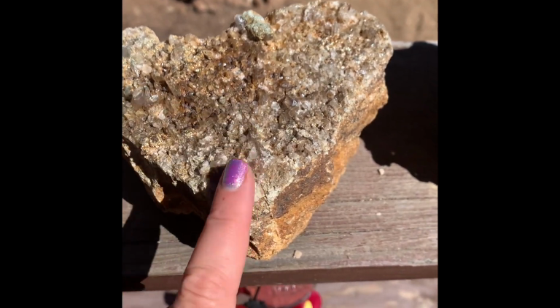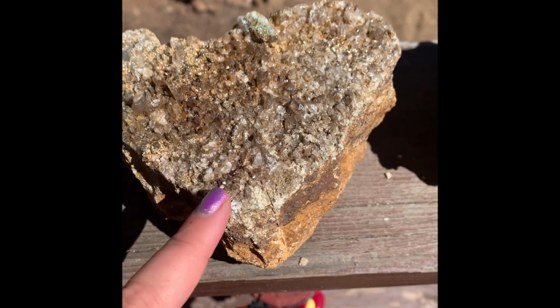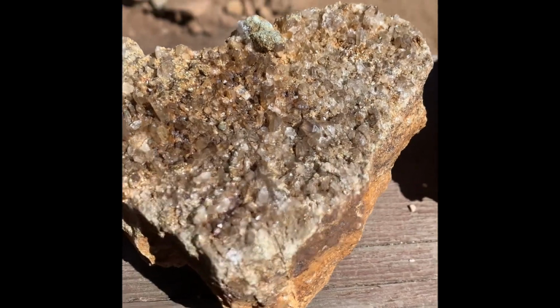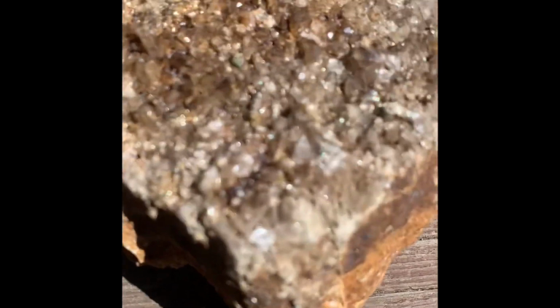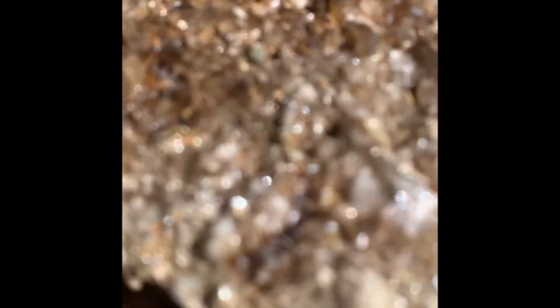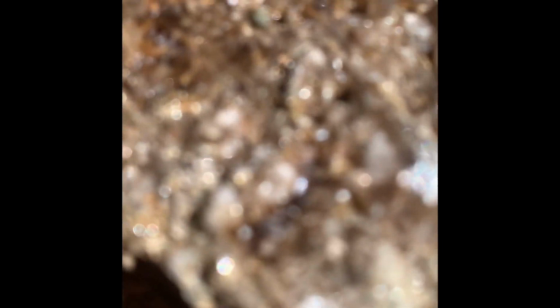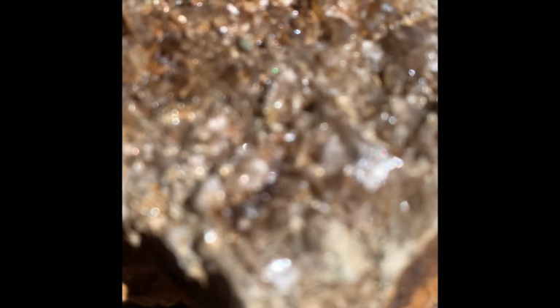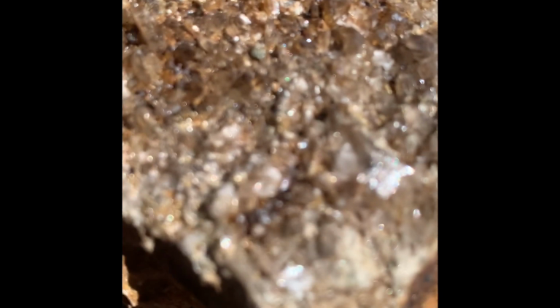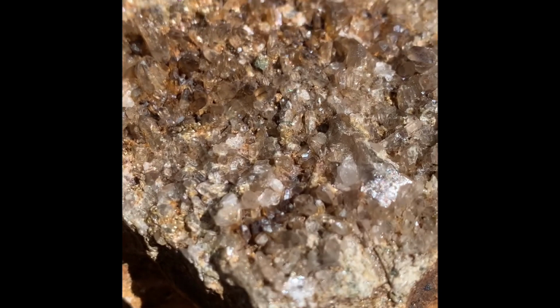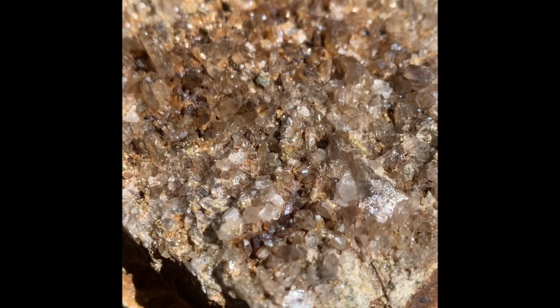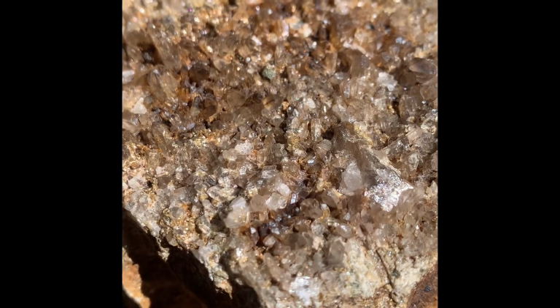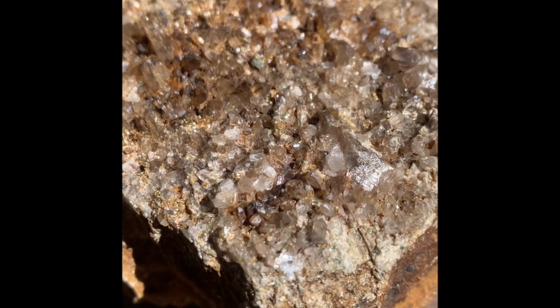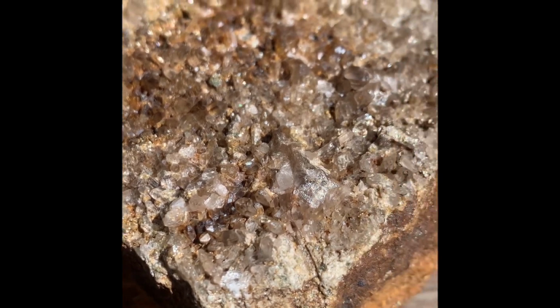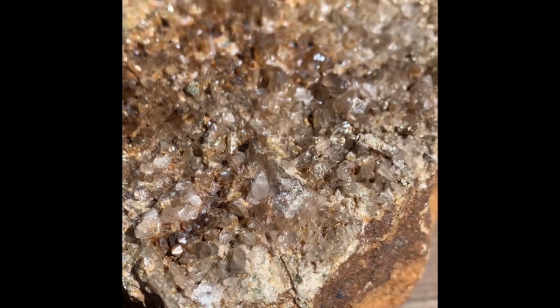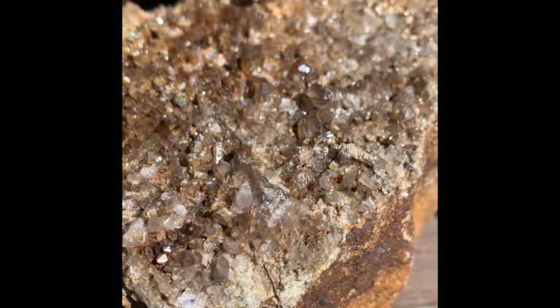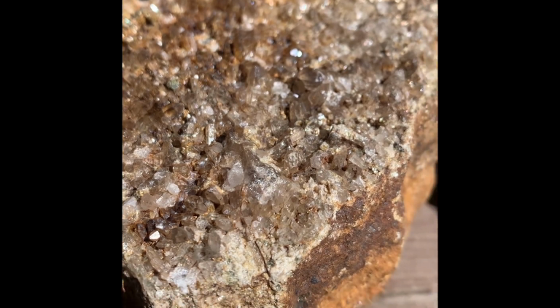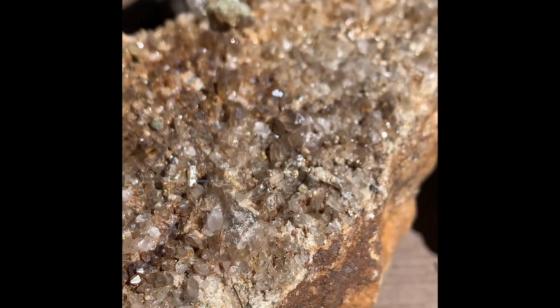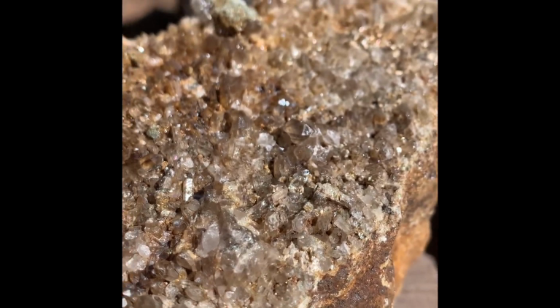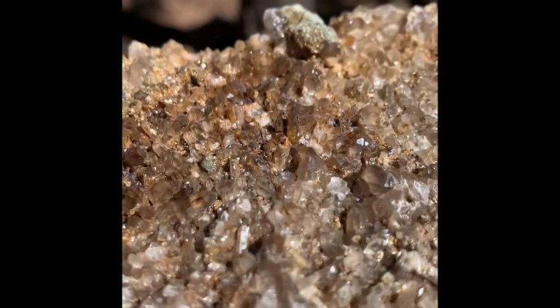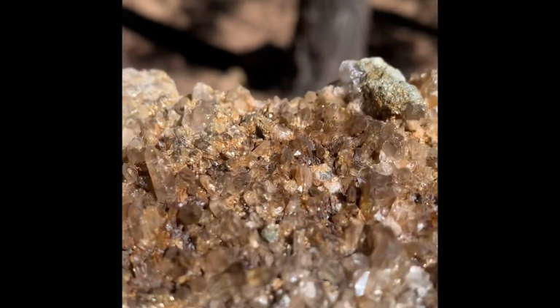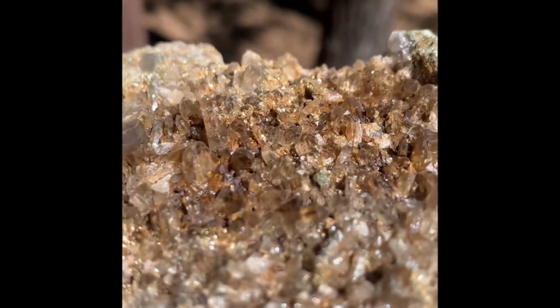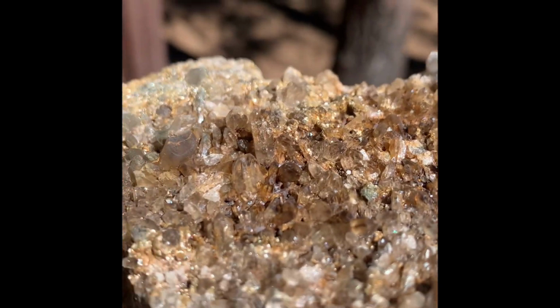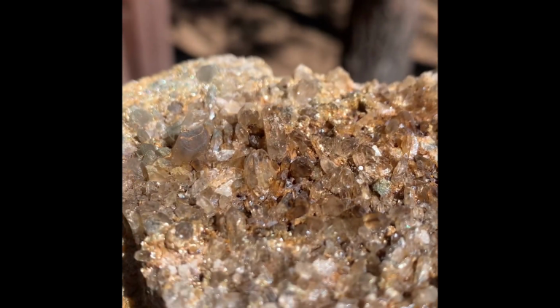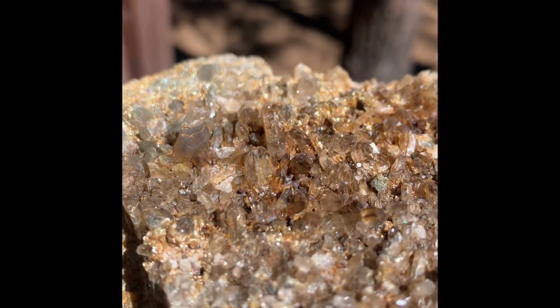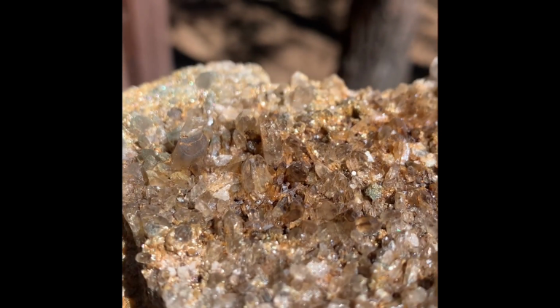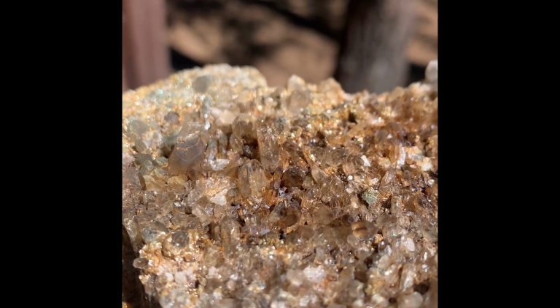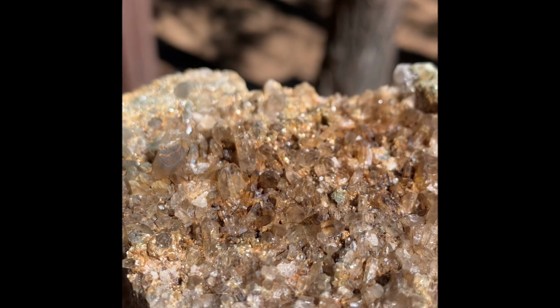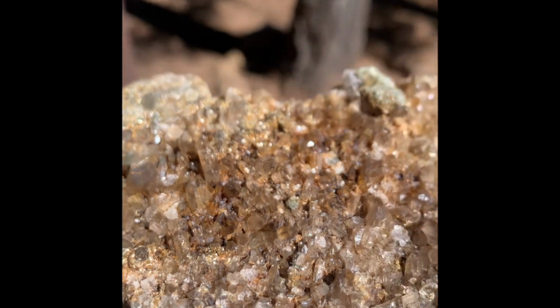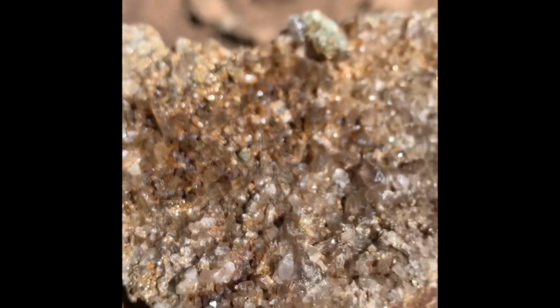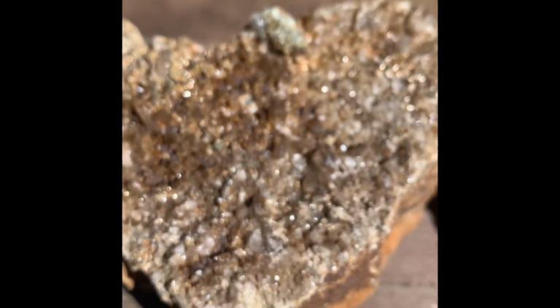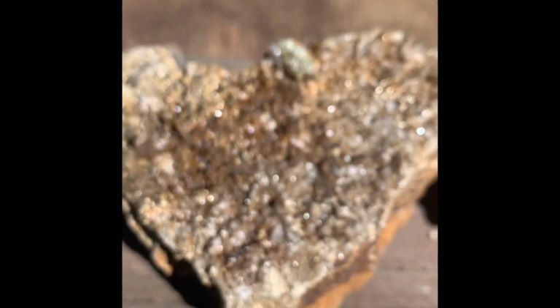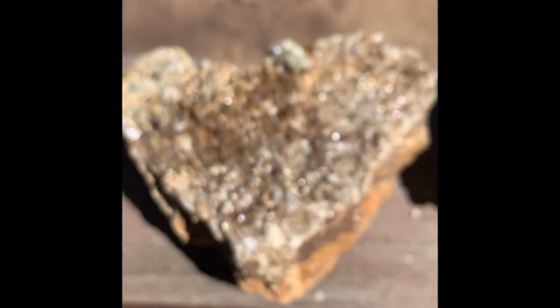It's kind of like a geode. Let me zoom in. Yeah, look at all those little guys. Anyway, it's really sparkly and pretty.